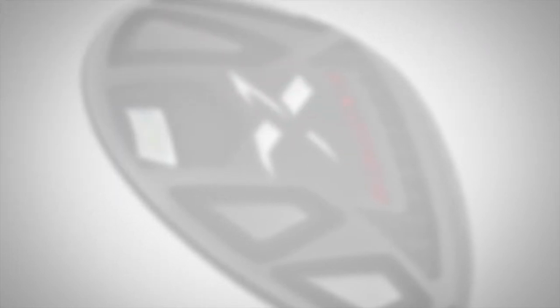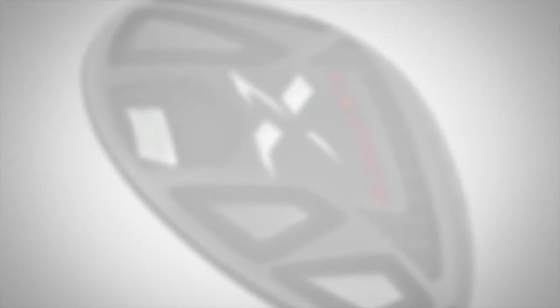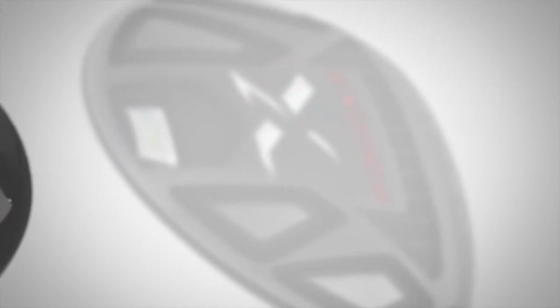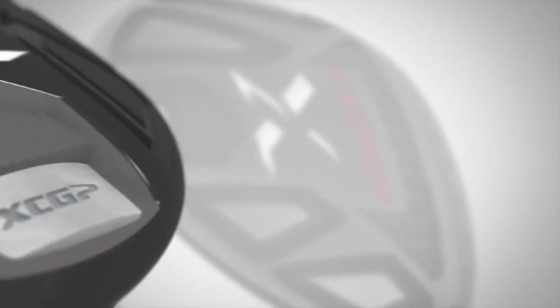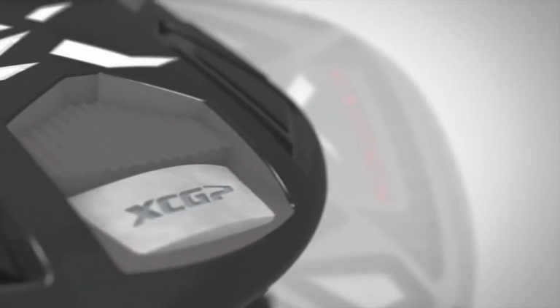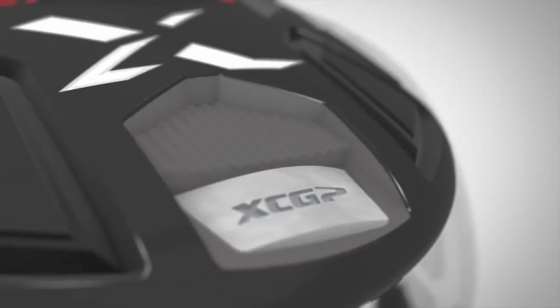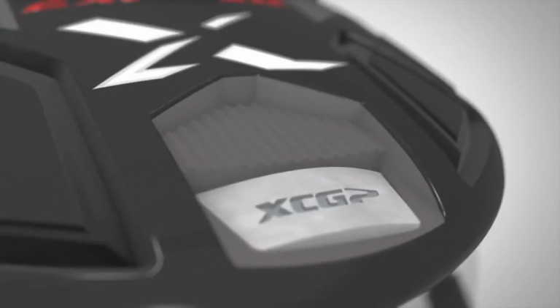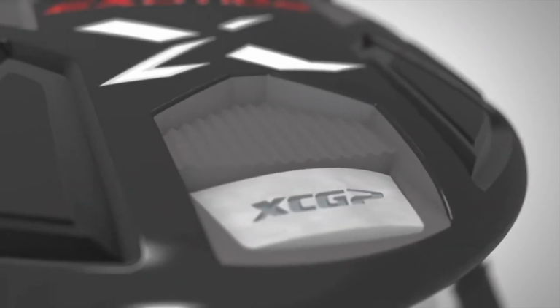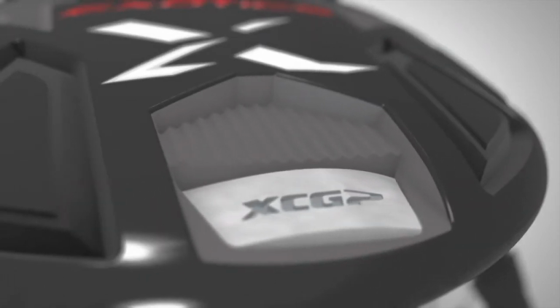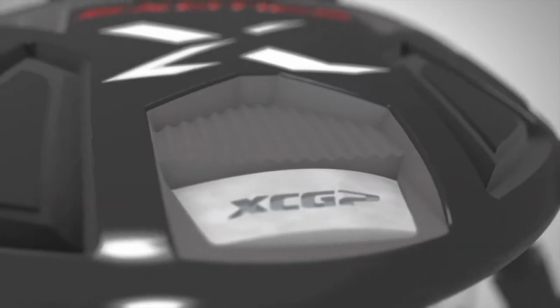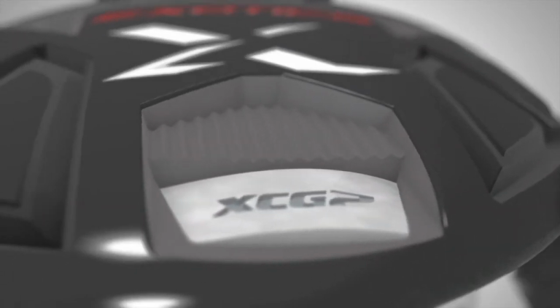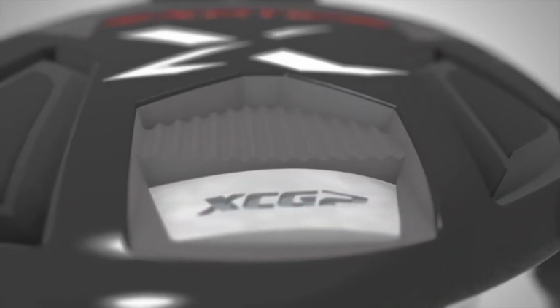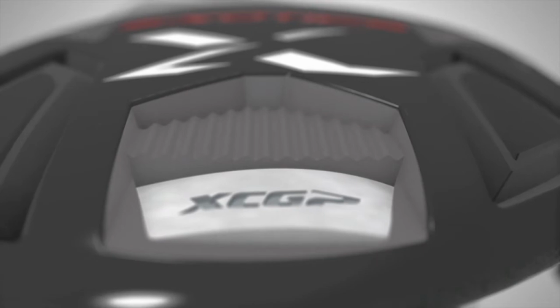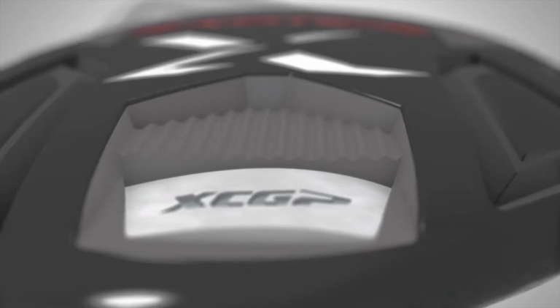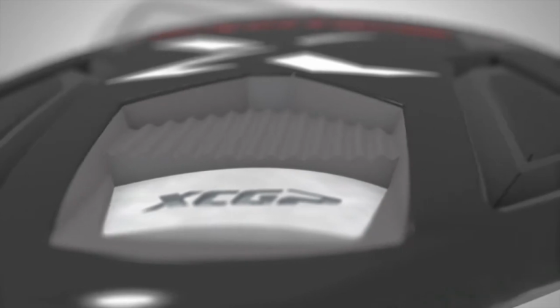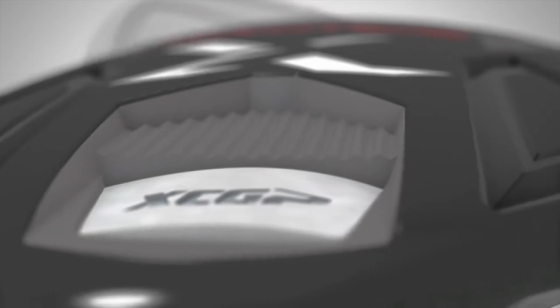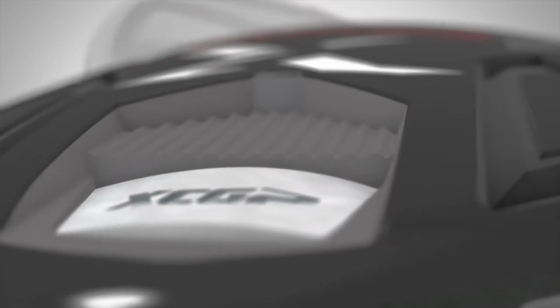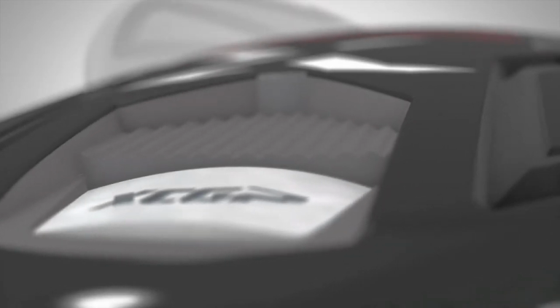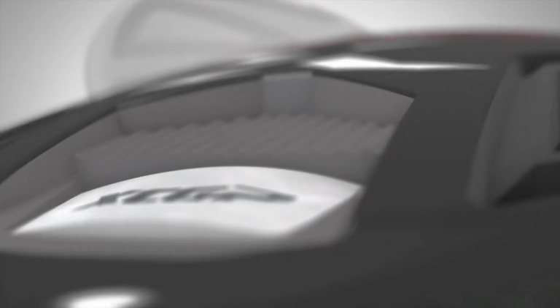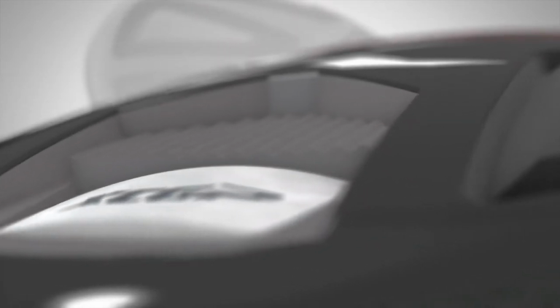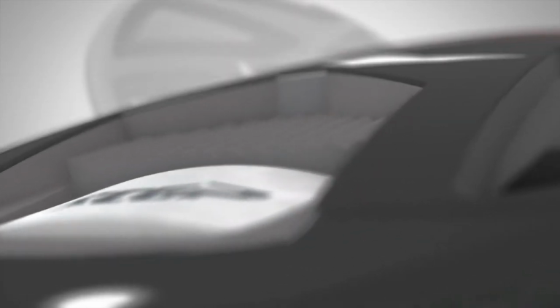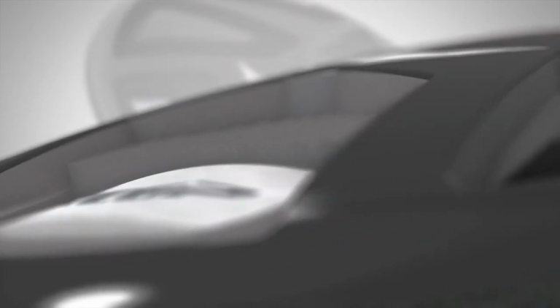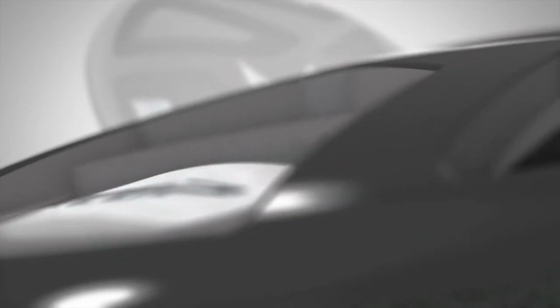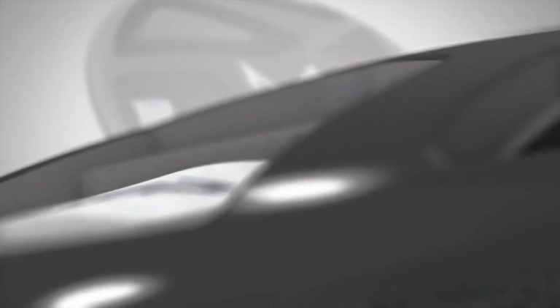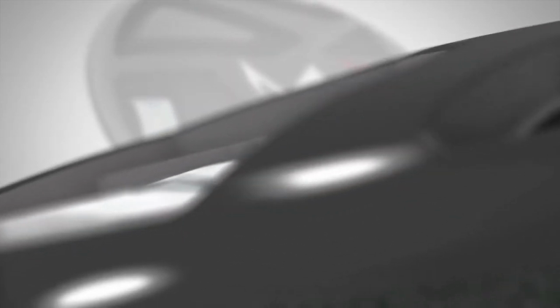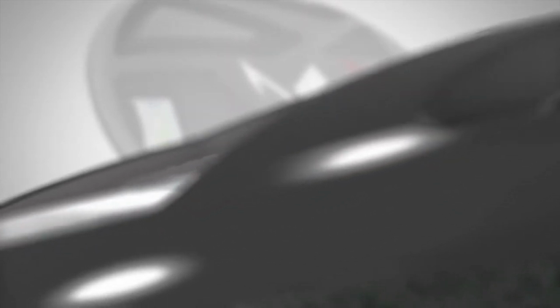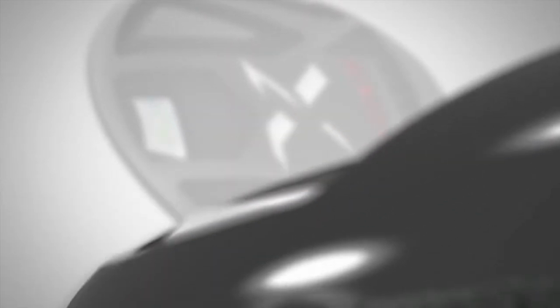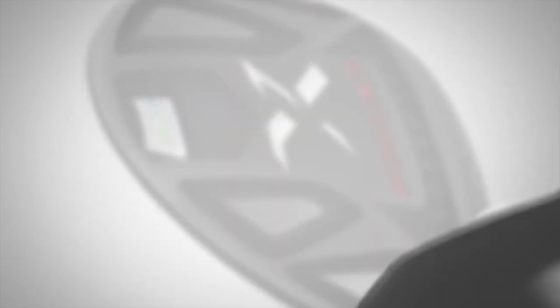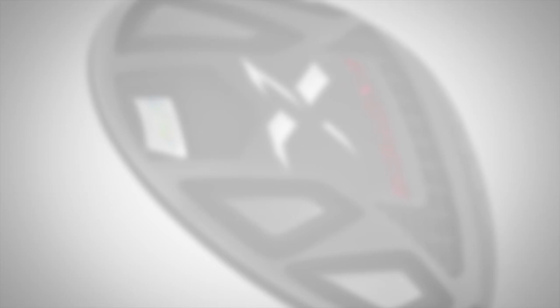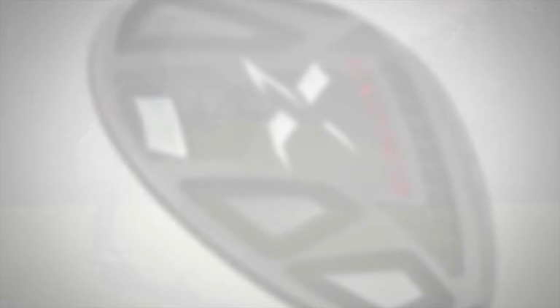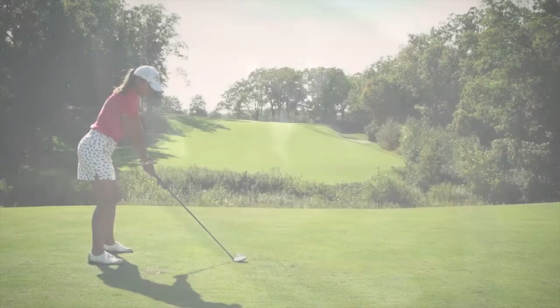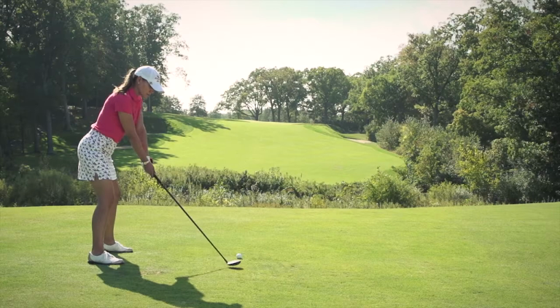In the rear, sole weight is removed creating a dual step cavity. The XCG7 model allows for extra weighting in the rear heel and toe to provide maximum forgiveness.